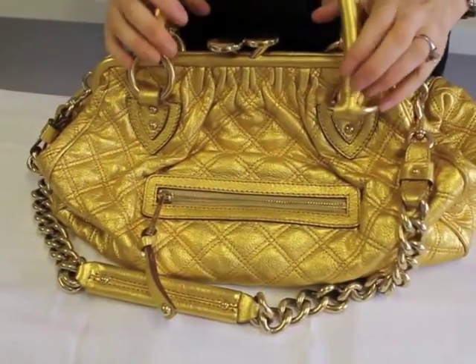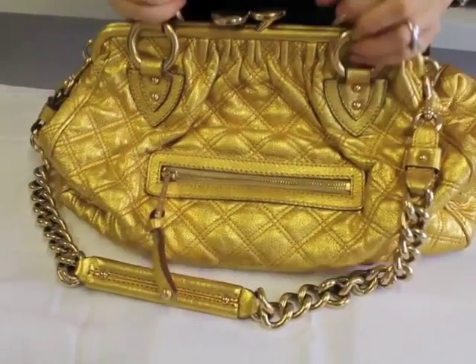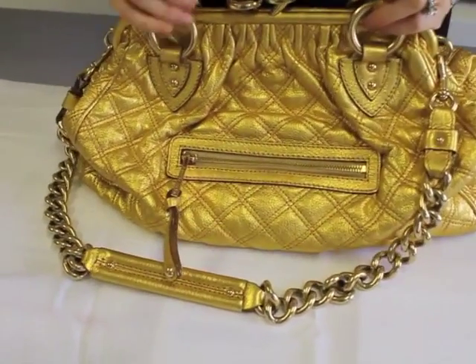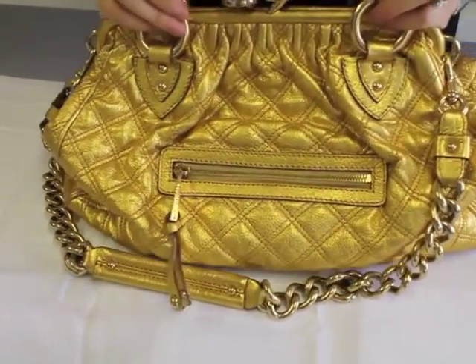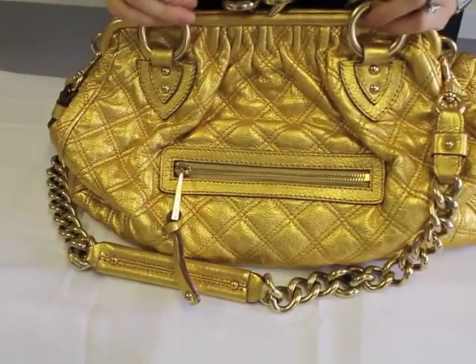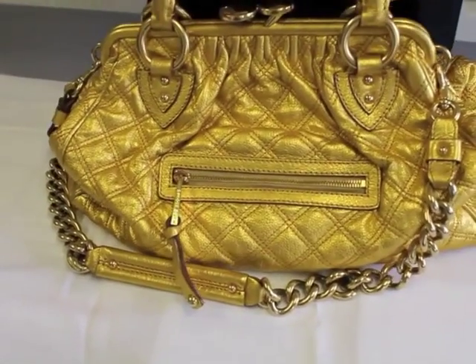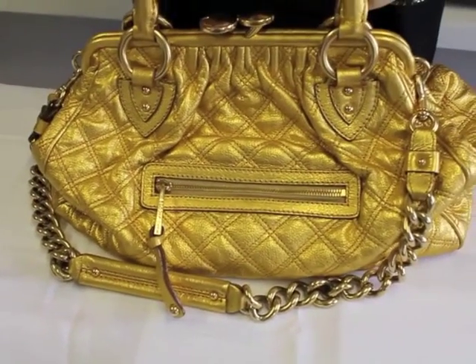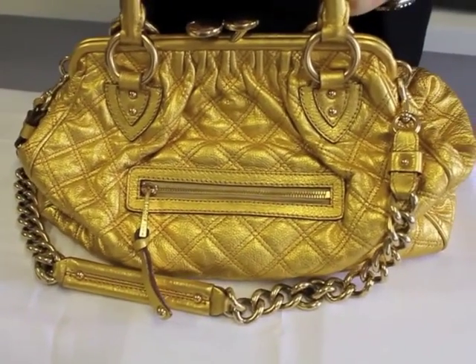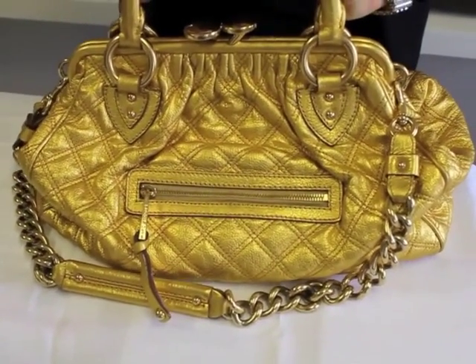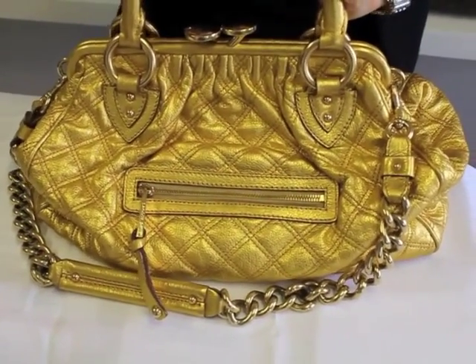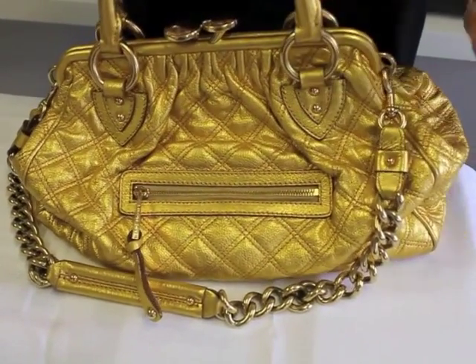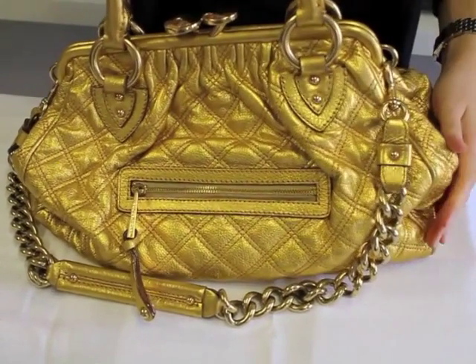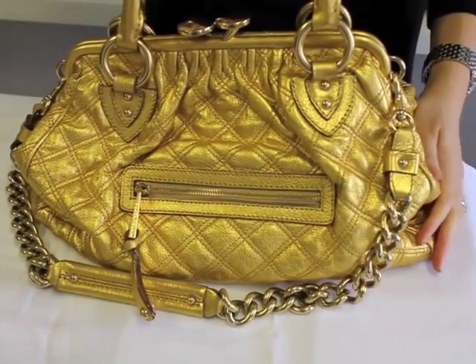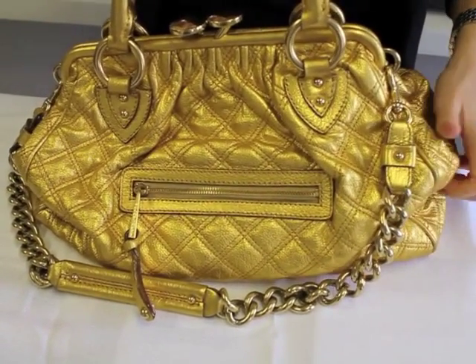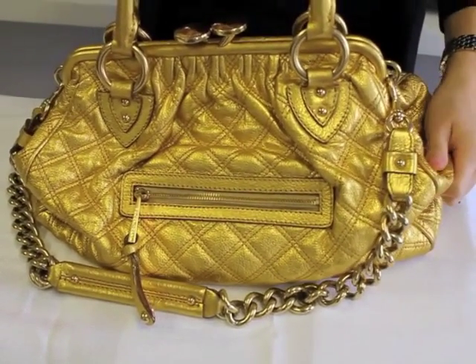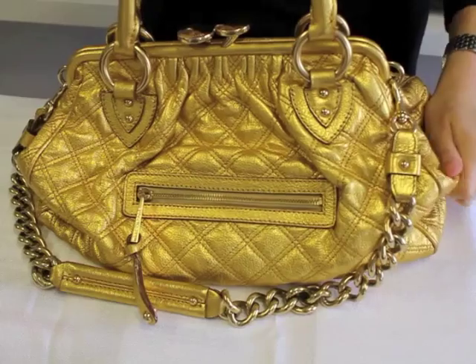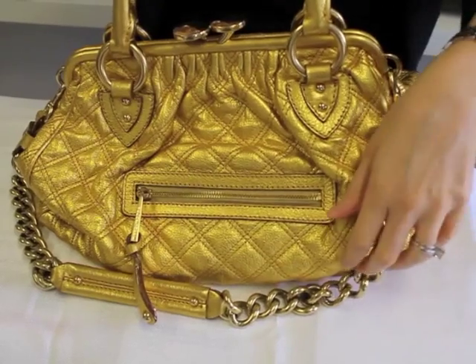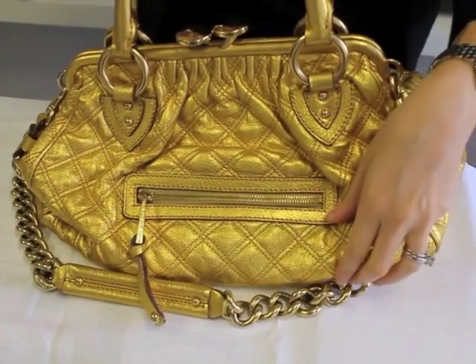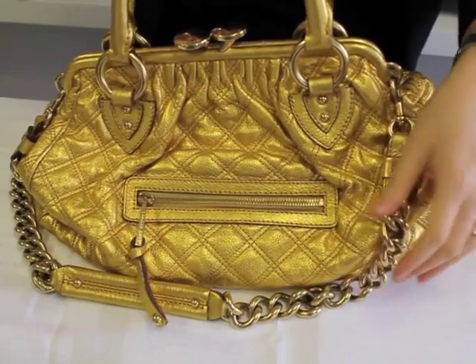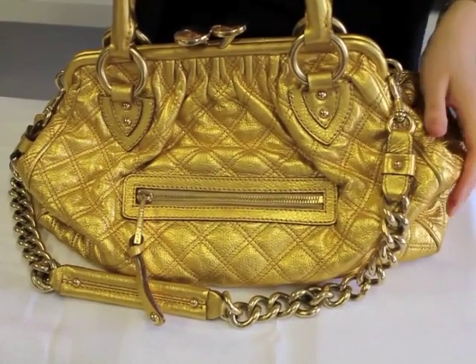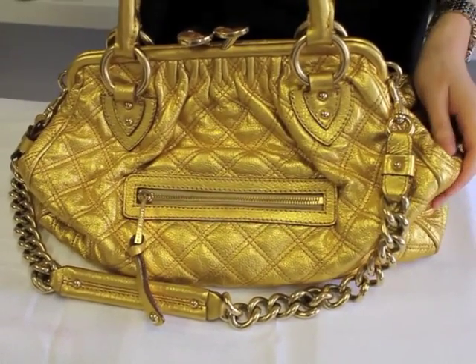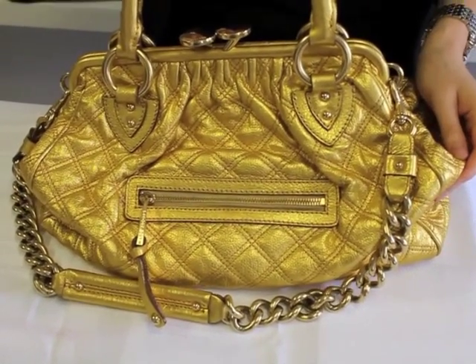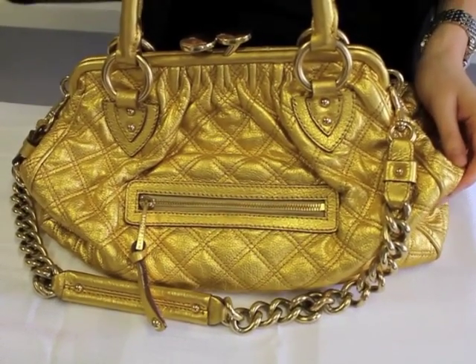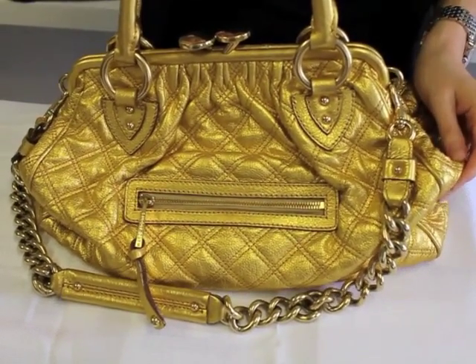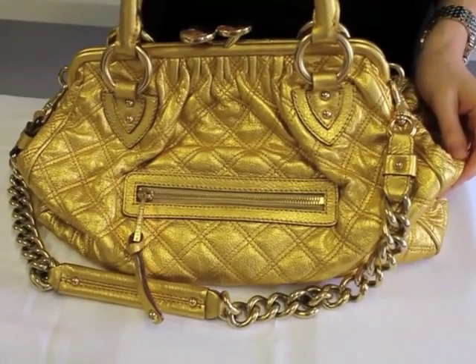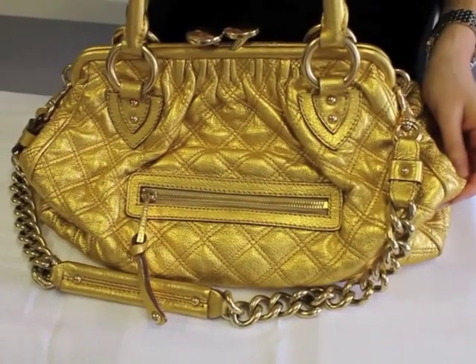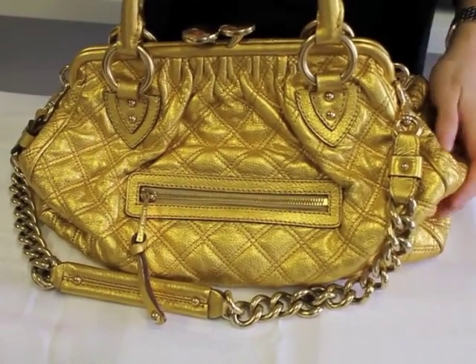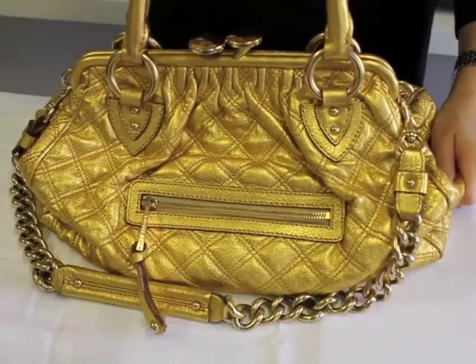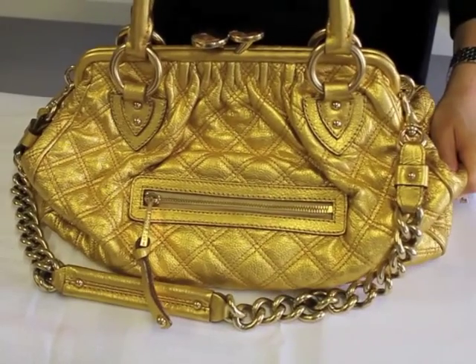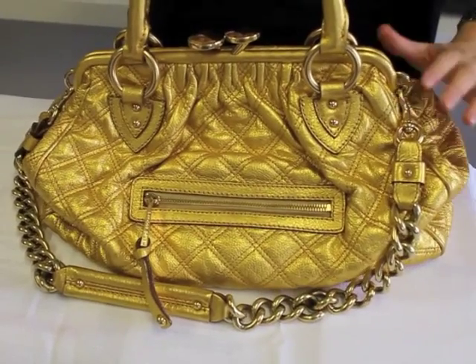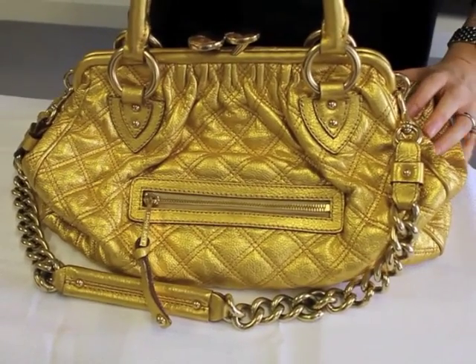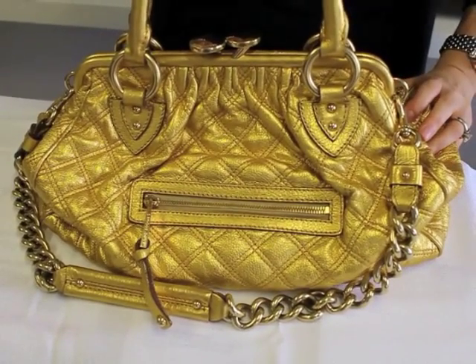First, we're going to start with the actual quality of the handbag. Feel your Marc Jacobs handbag. Marc Jacobs uses some of the most amazing calfskin leather. It's going to feel expensive — it's not going to feel plasticky.